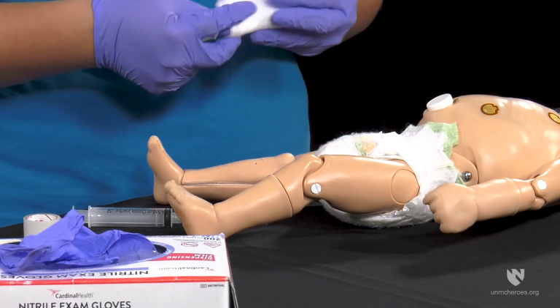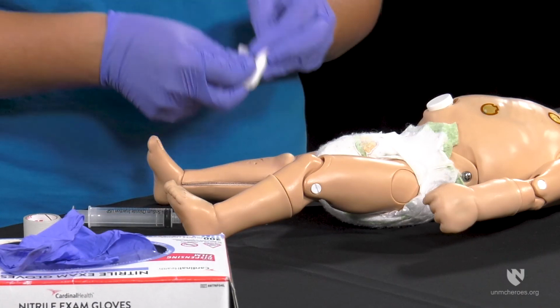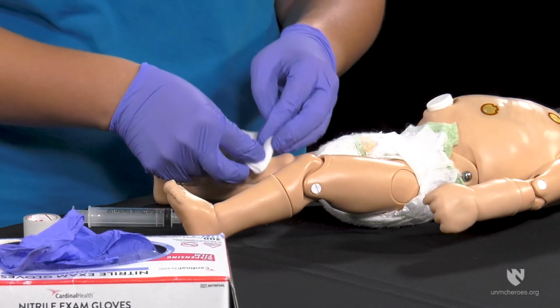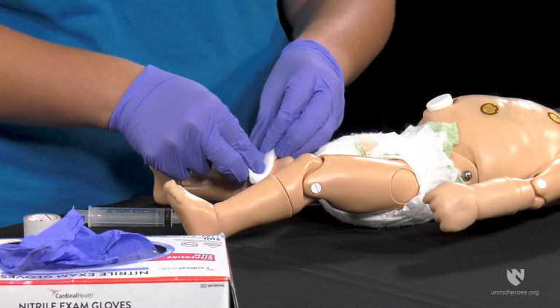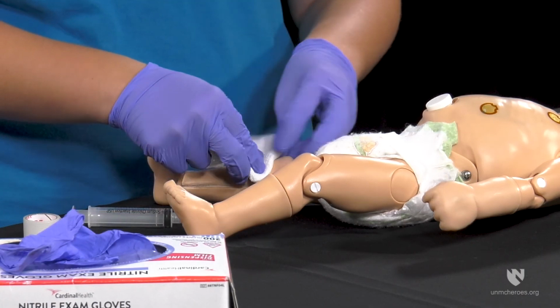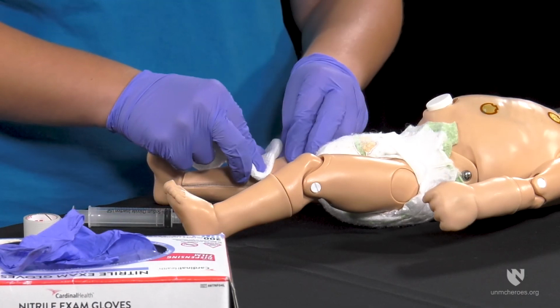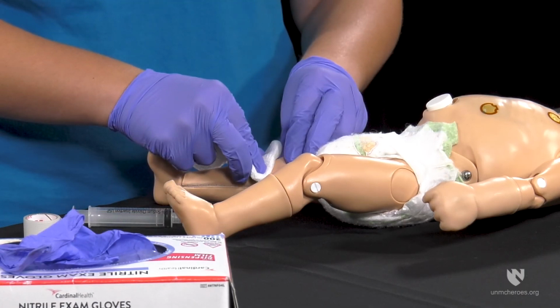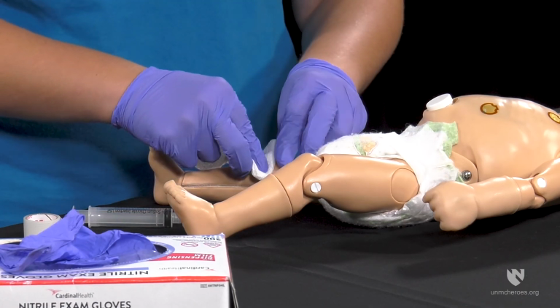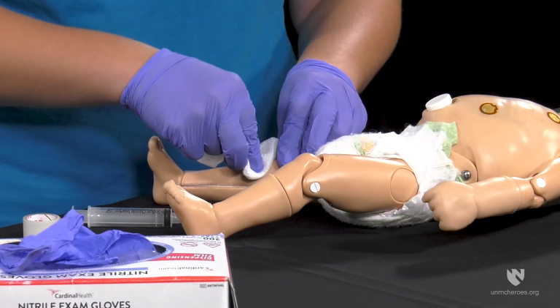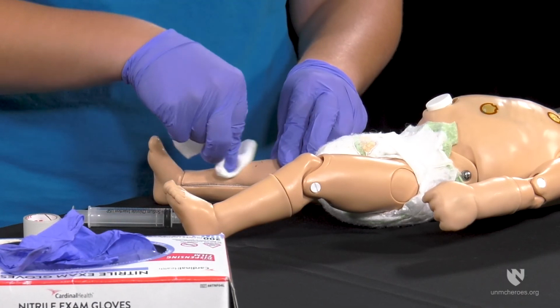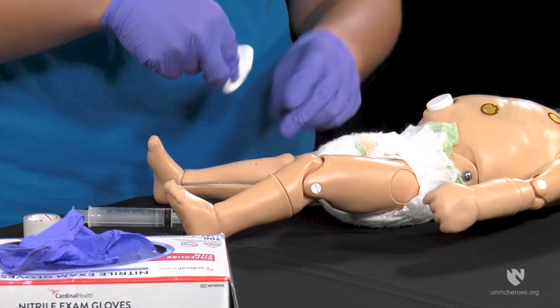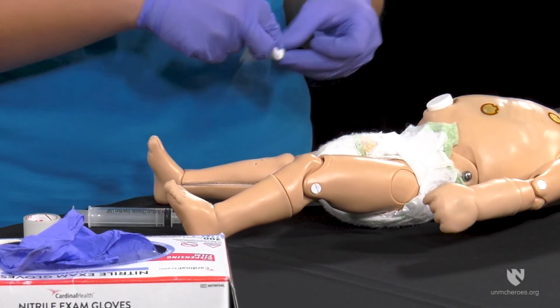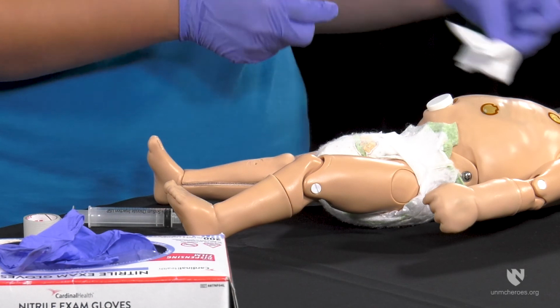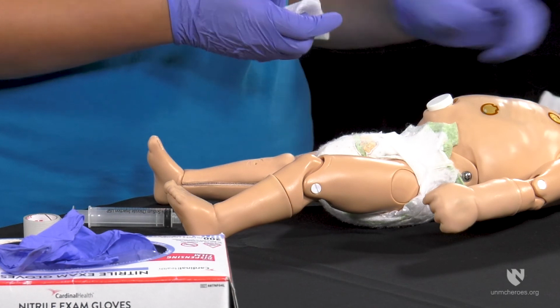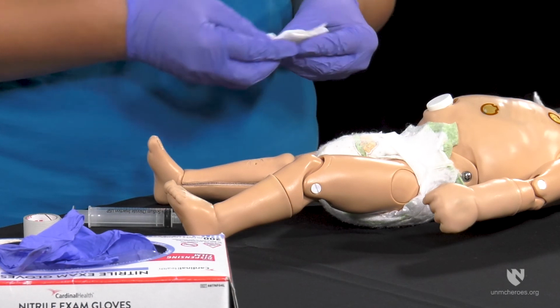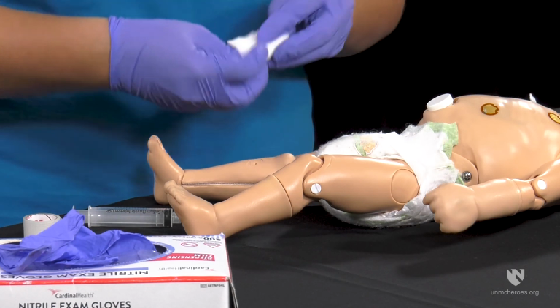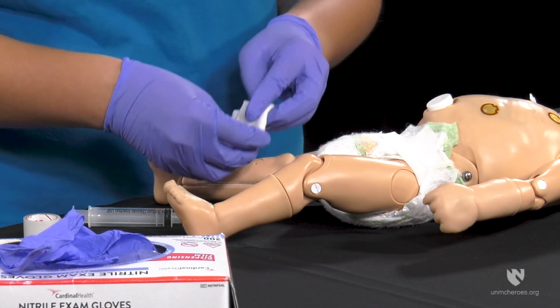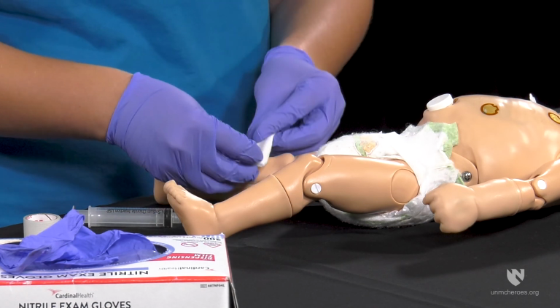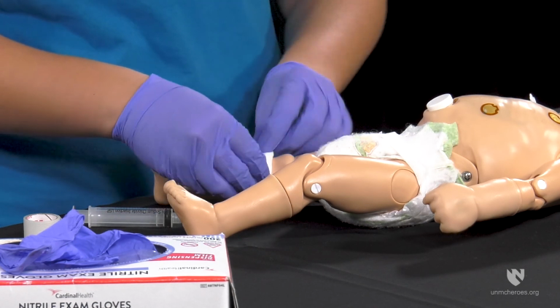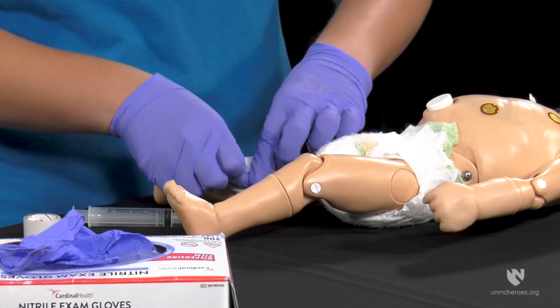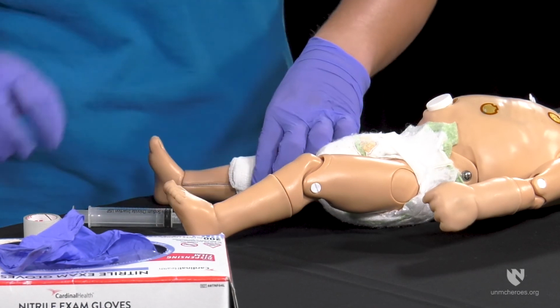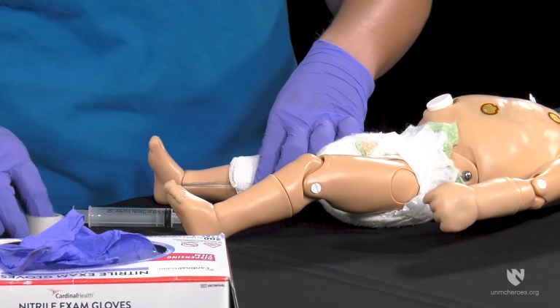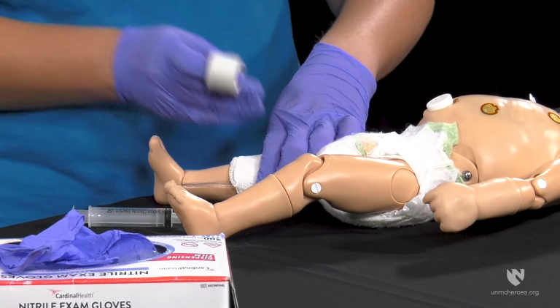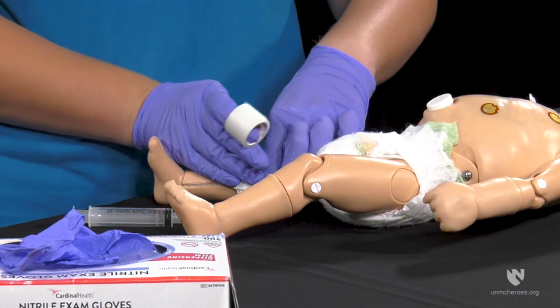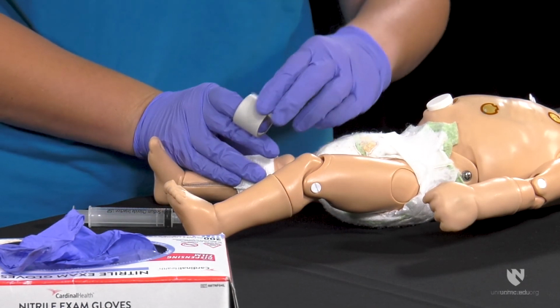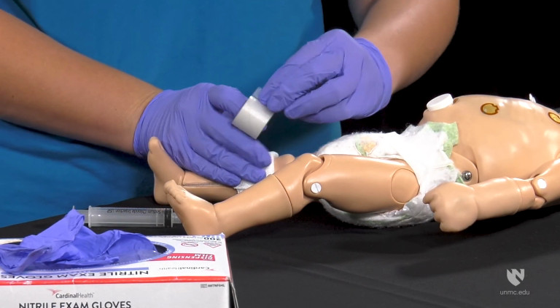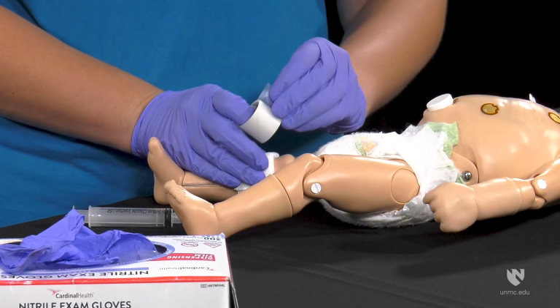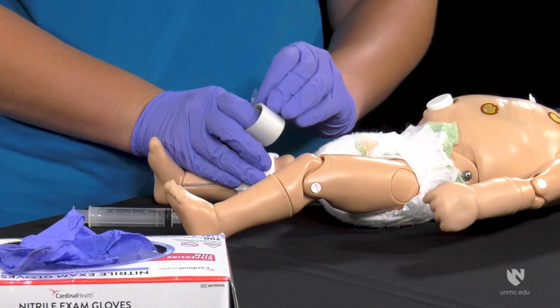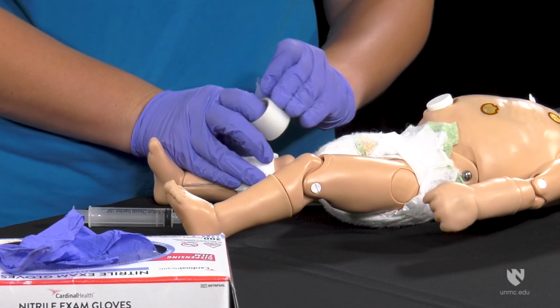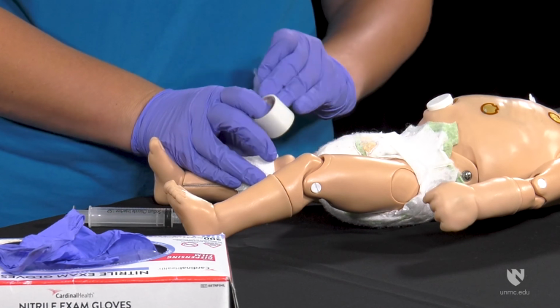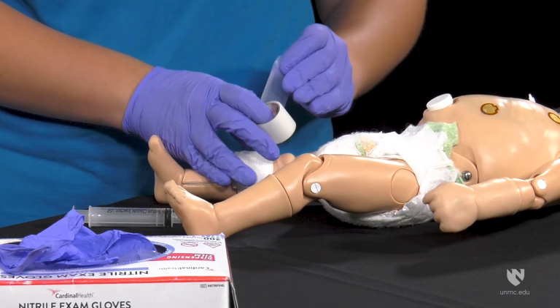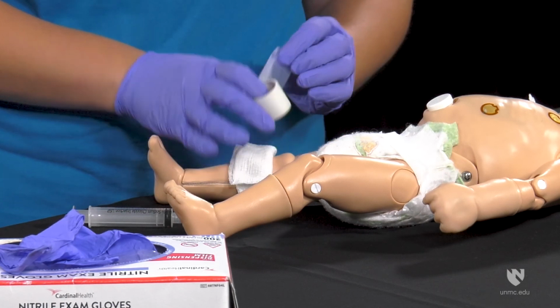Apply pressure over the I.O. site until bleeding has stopped. Ensure the area around the site is clean and cover with a simple dressing.